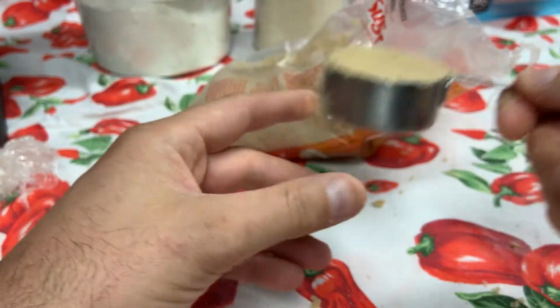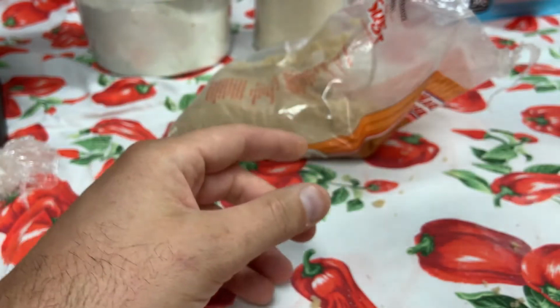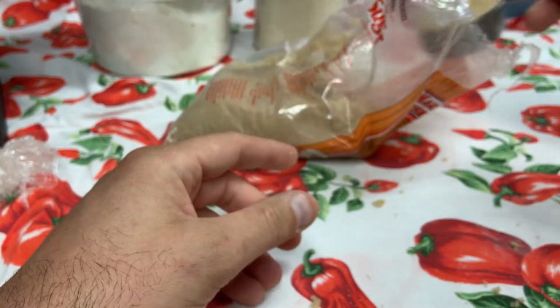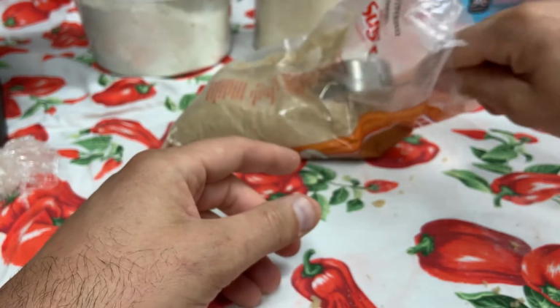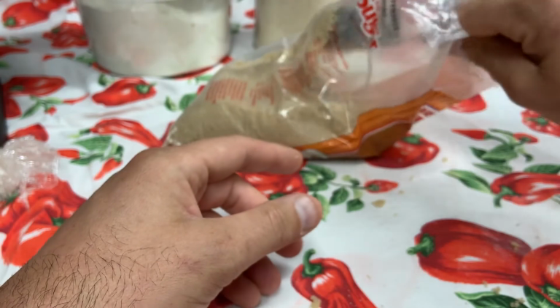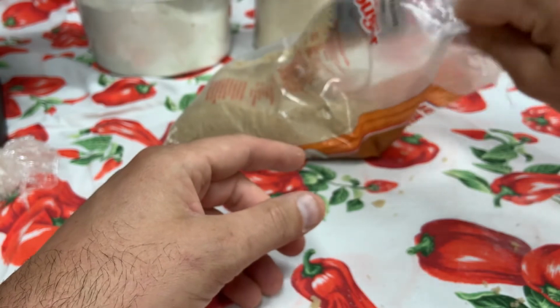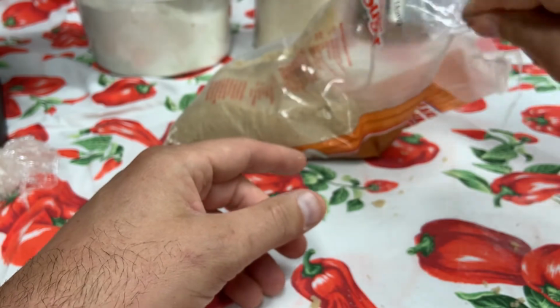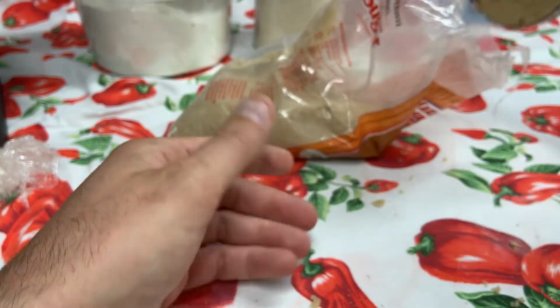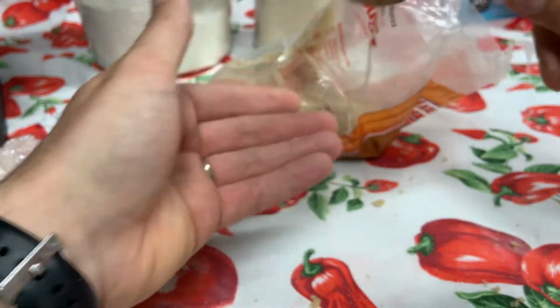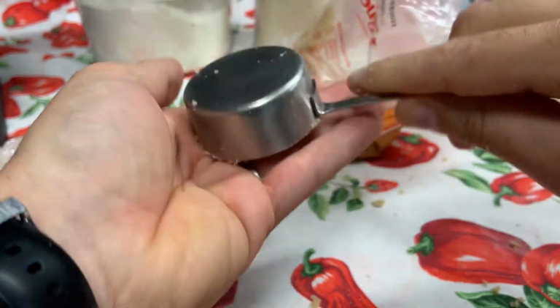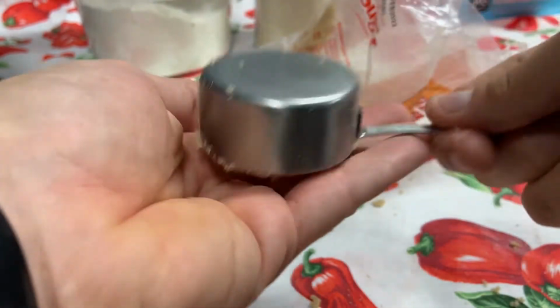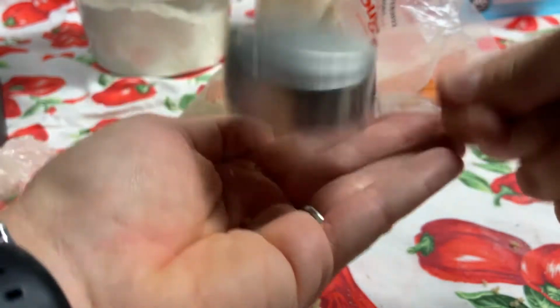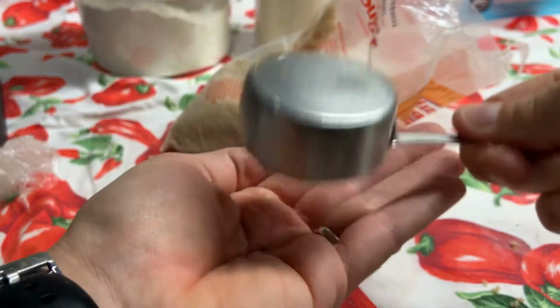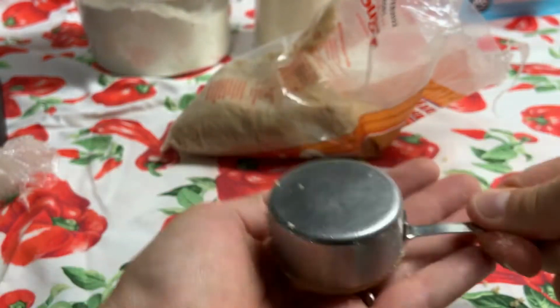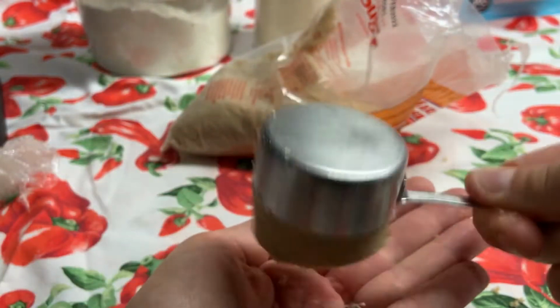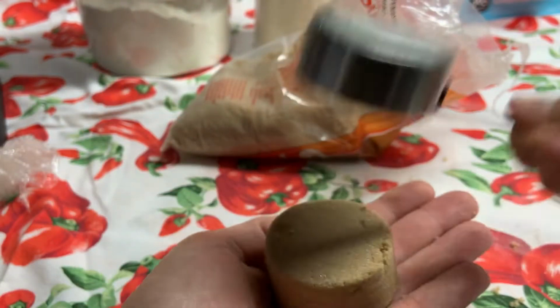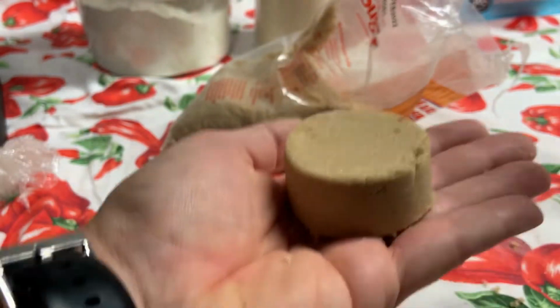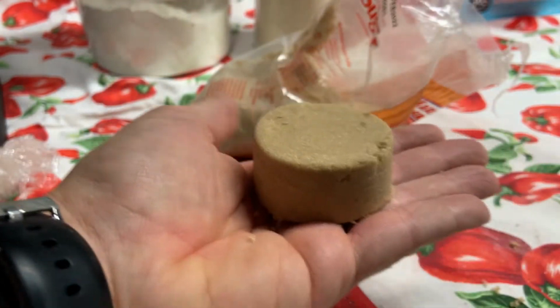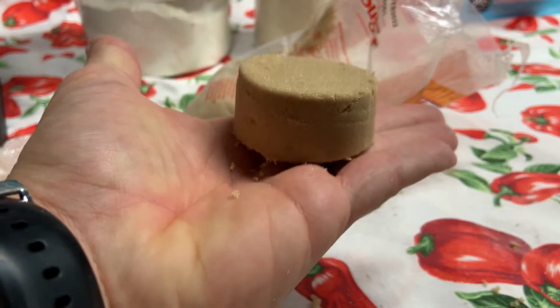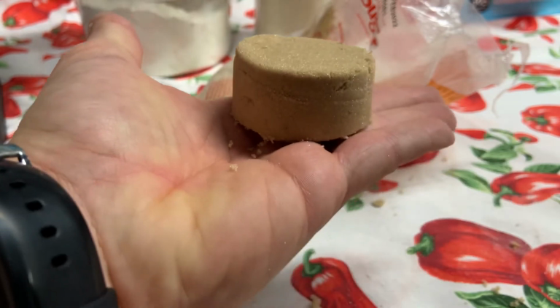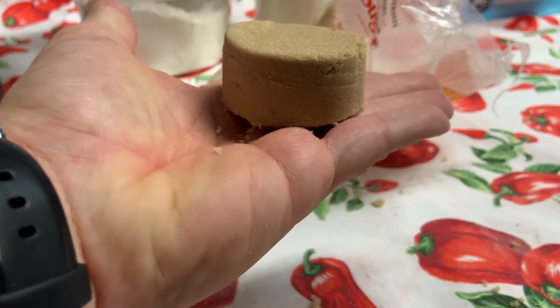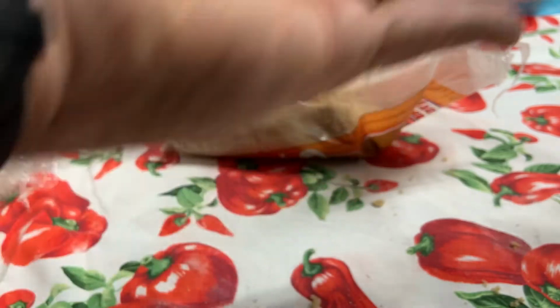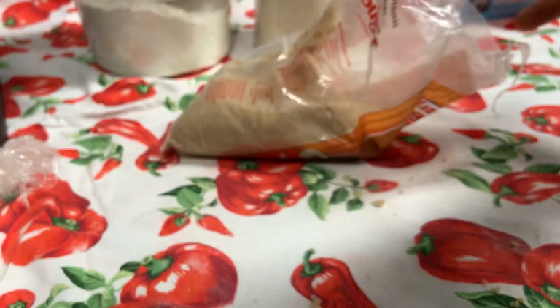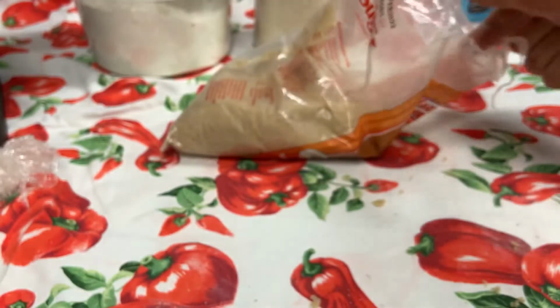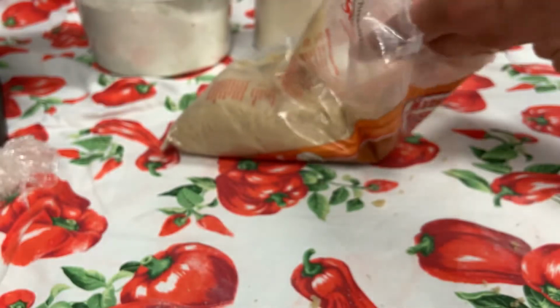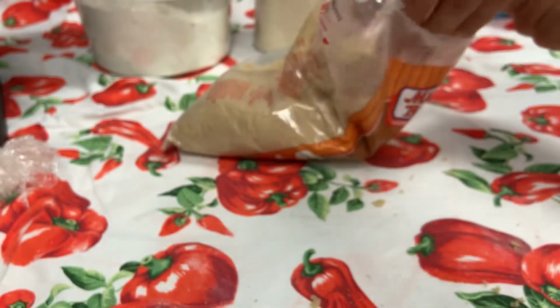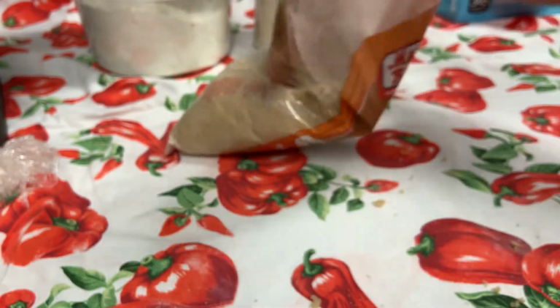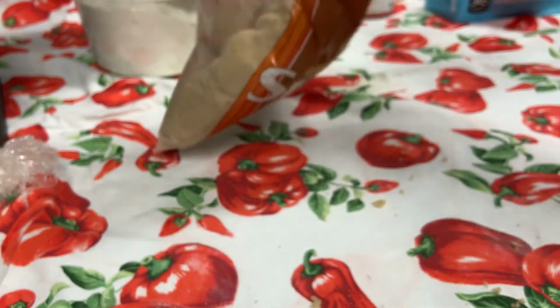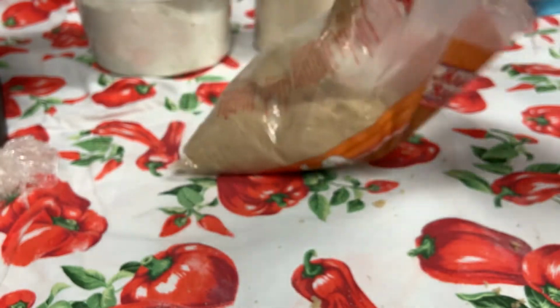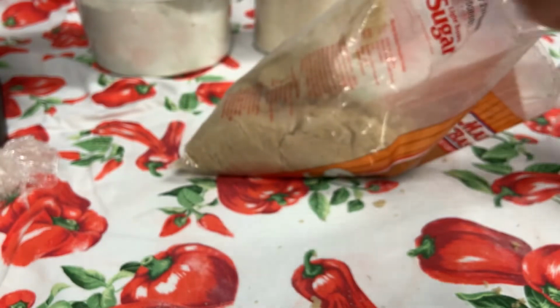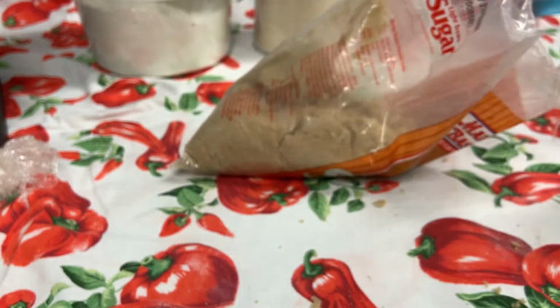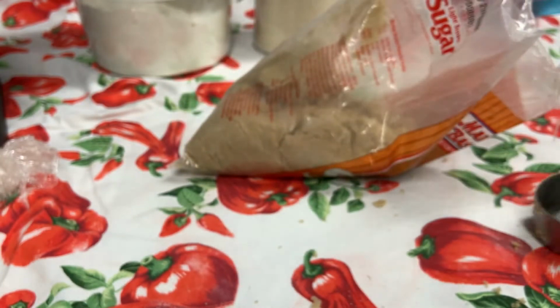That's one way to measure it. When you take it out, it's like magic — you have your little sandcastle. That's one way to measure it.